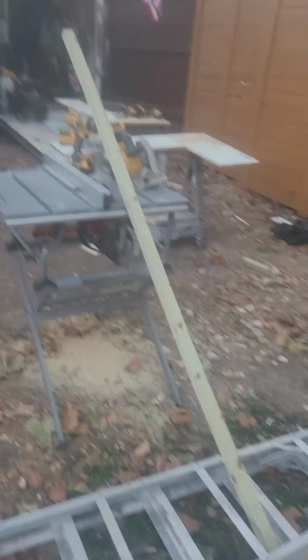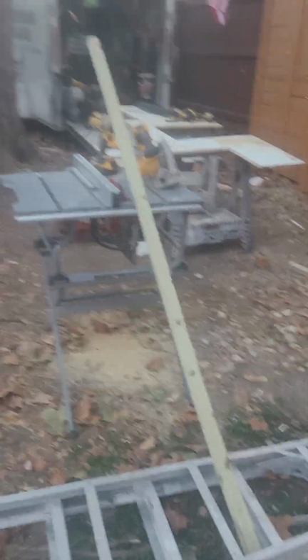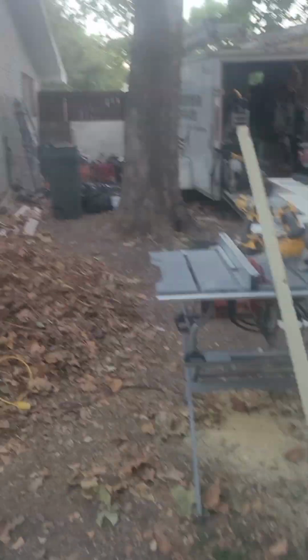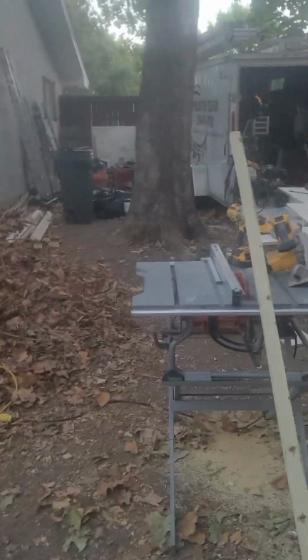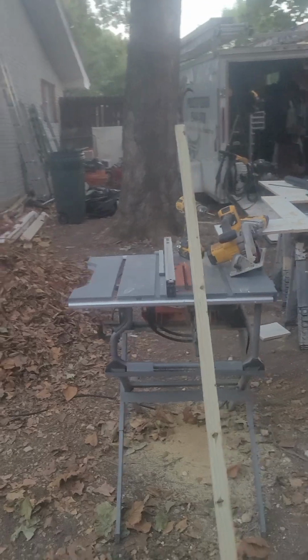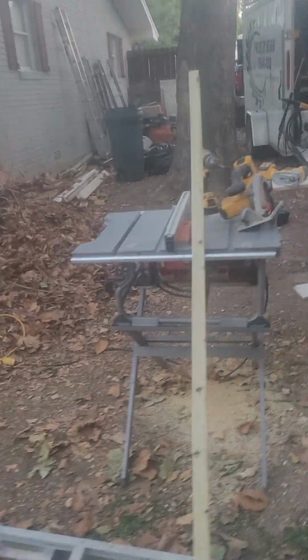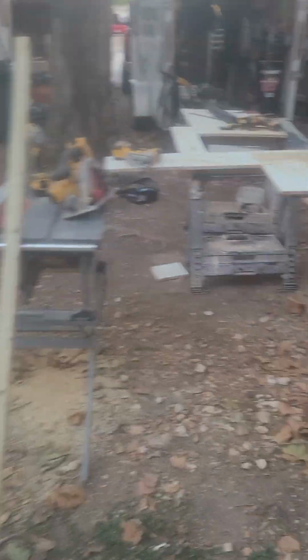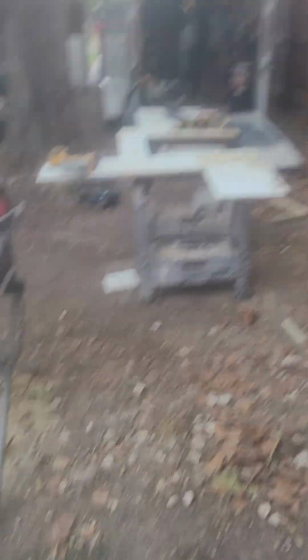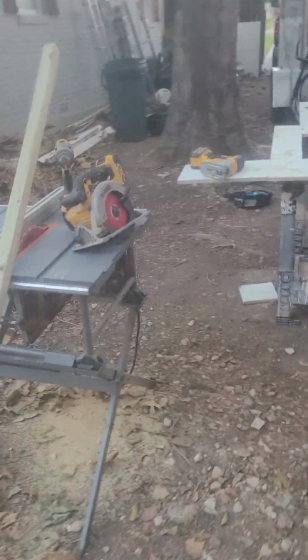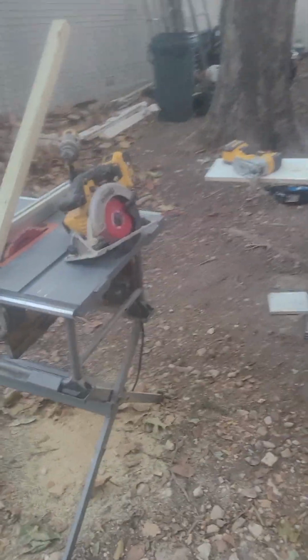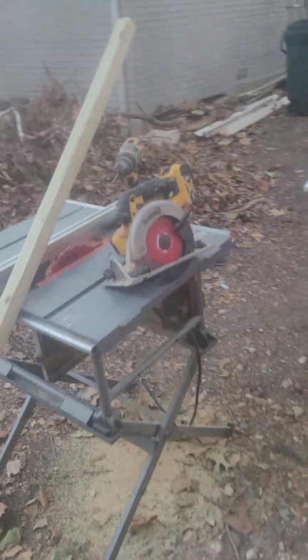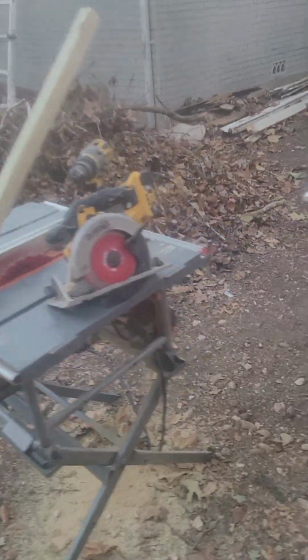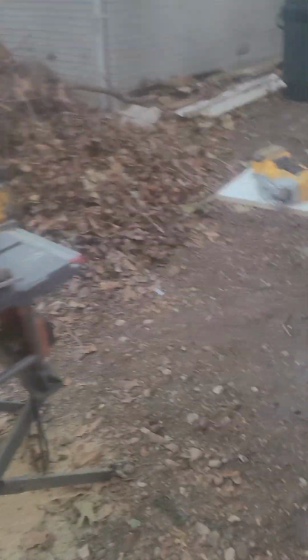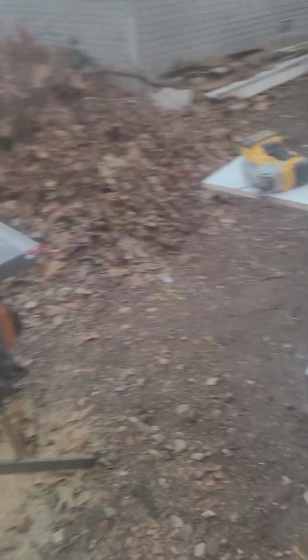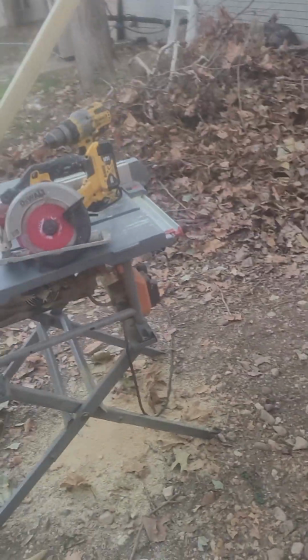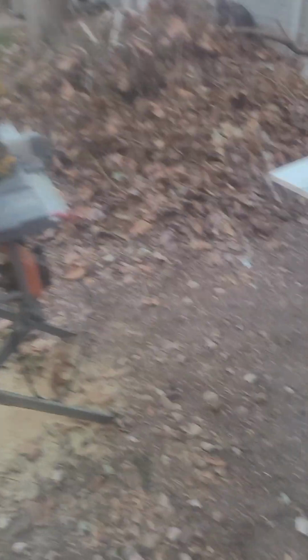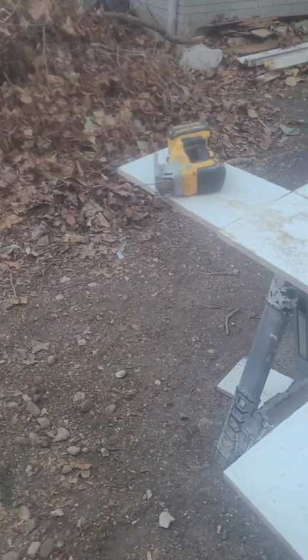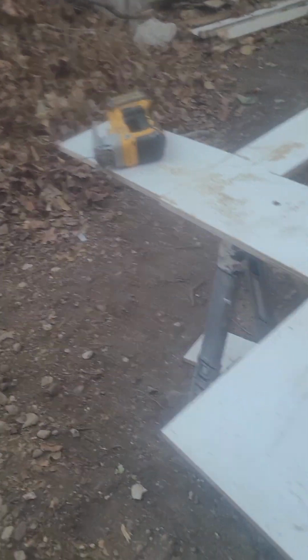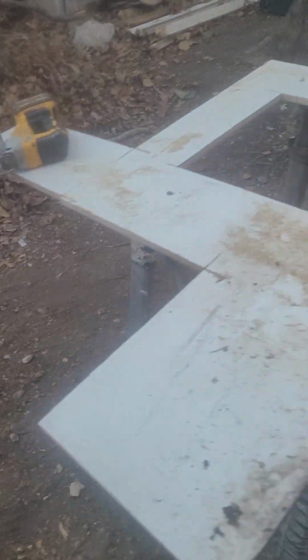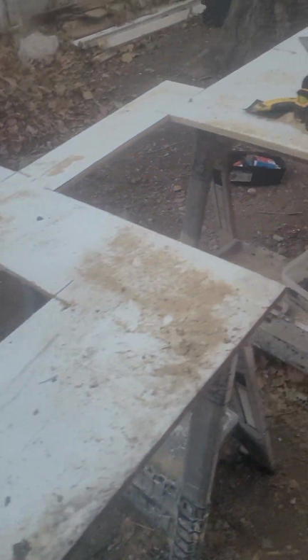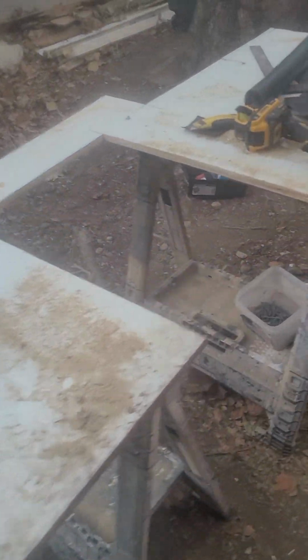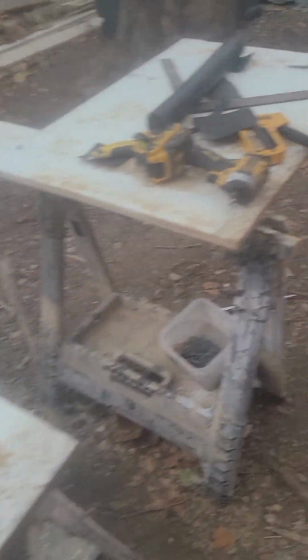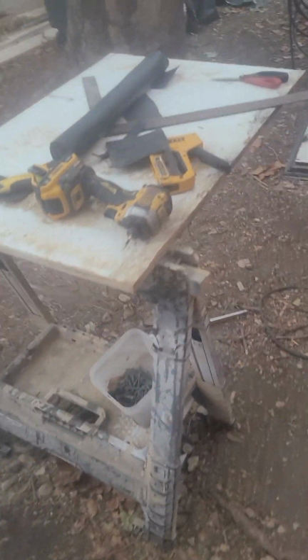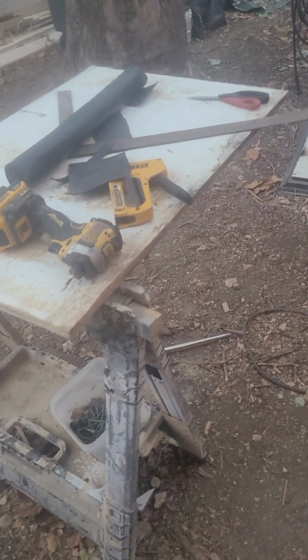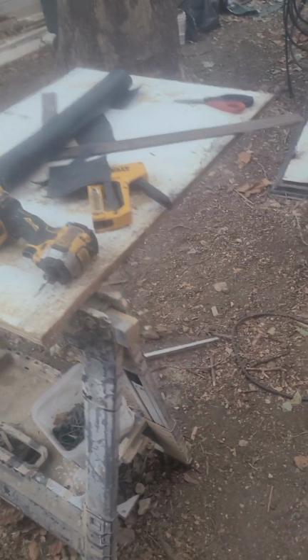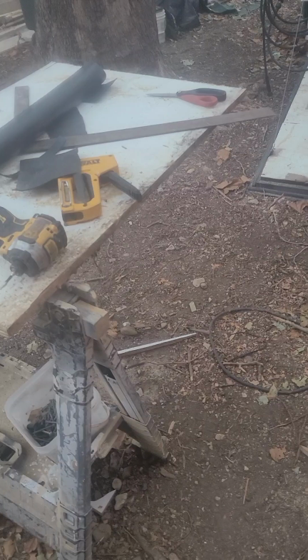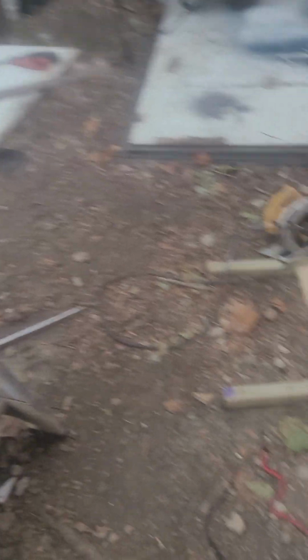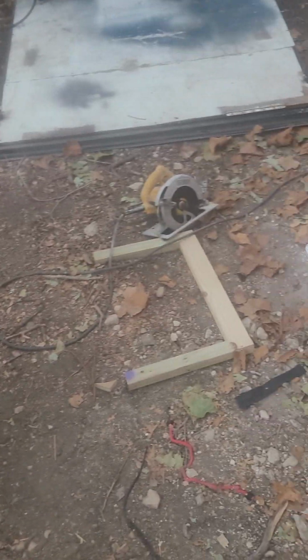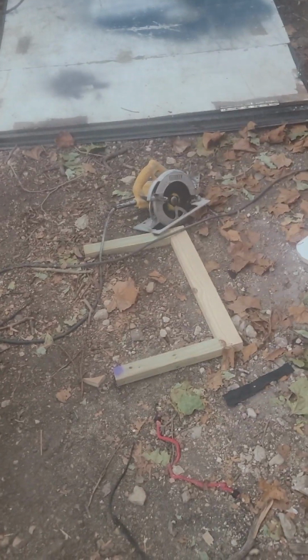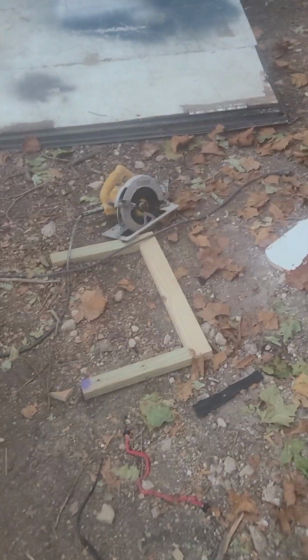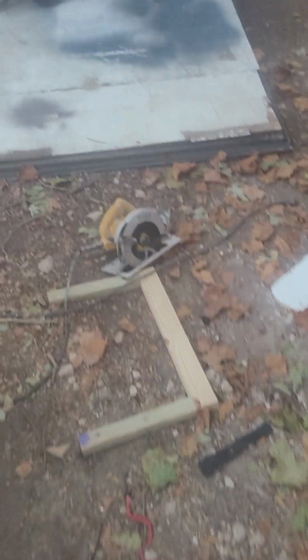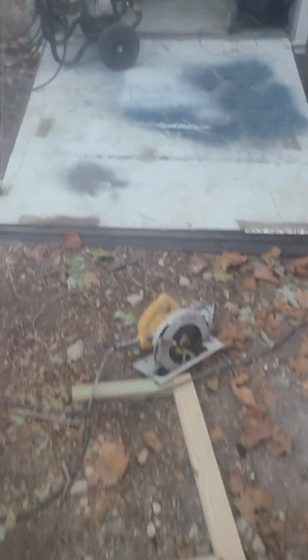I might as well show you my table saw — this is my working stuff here. I just got done fixing and cleaning this up.